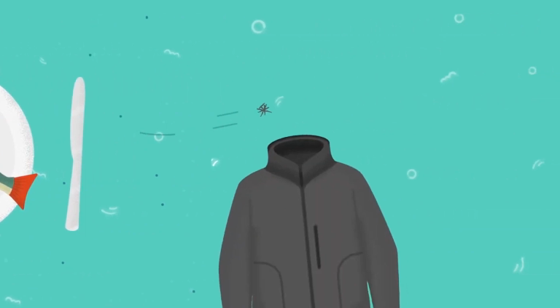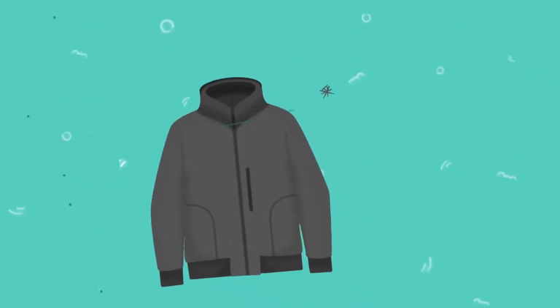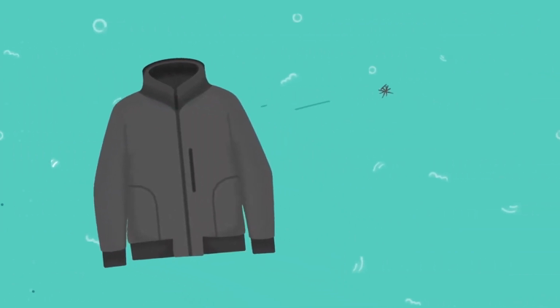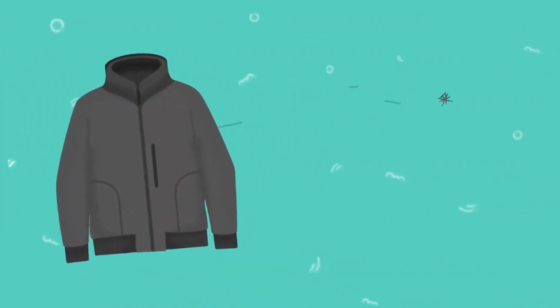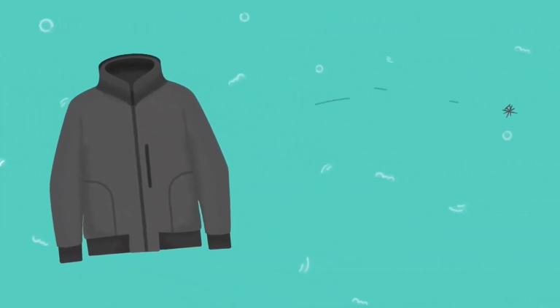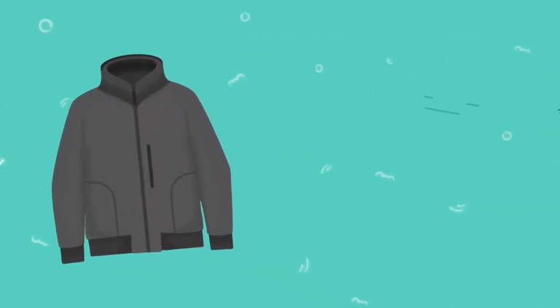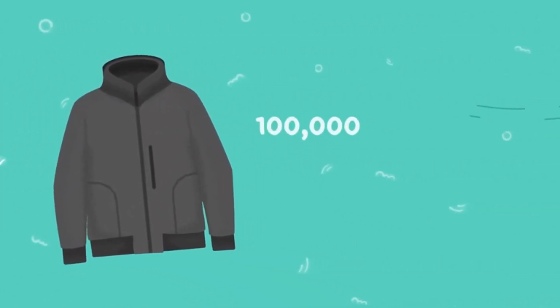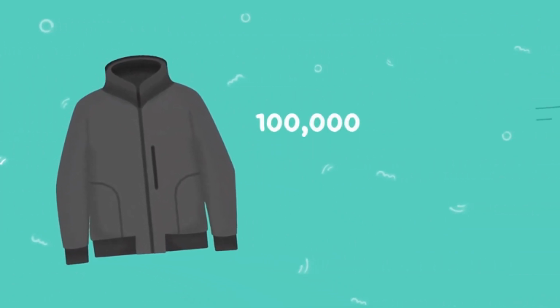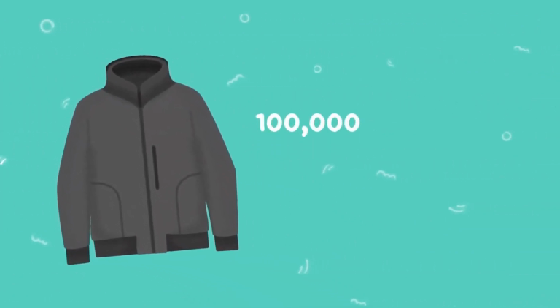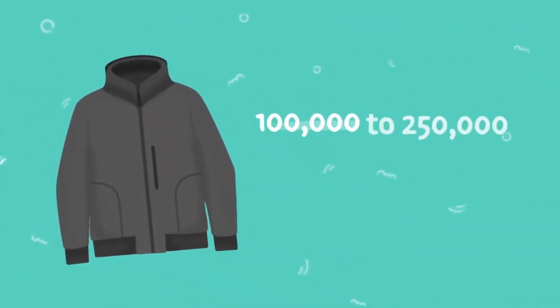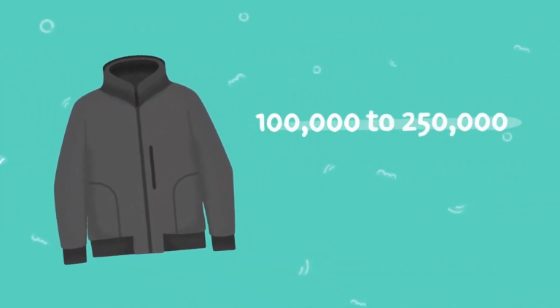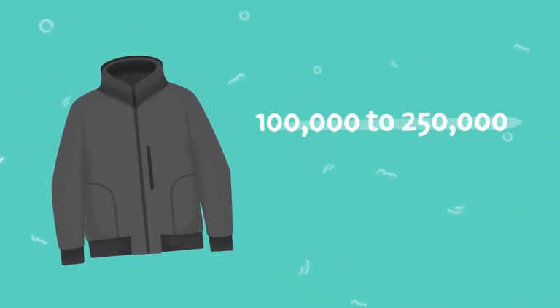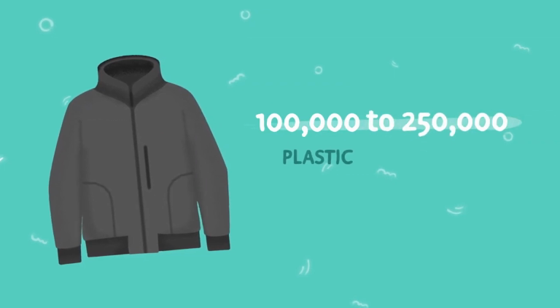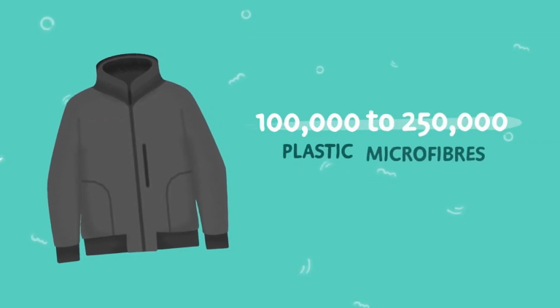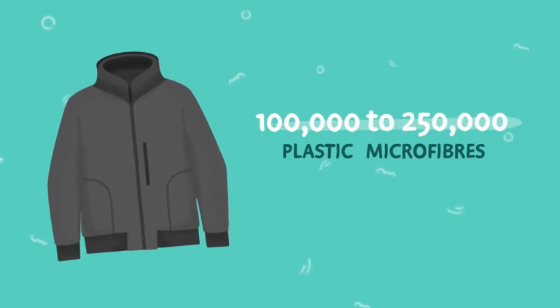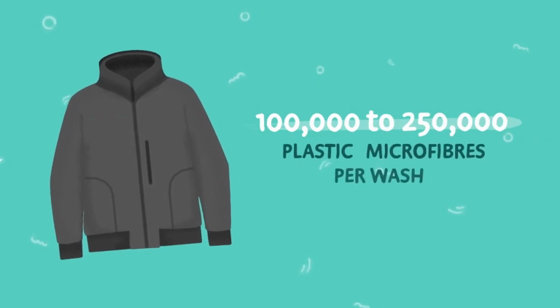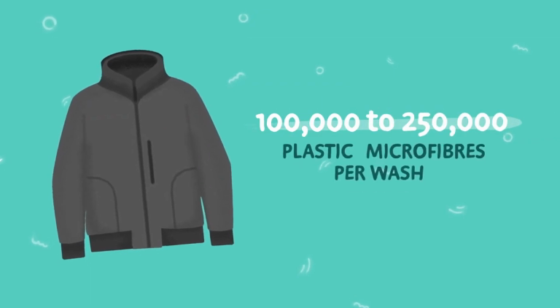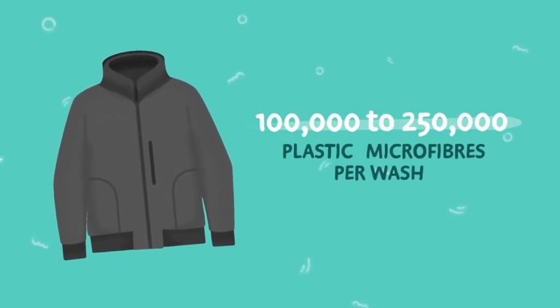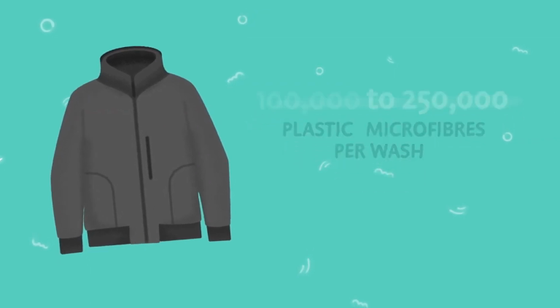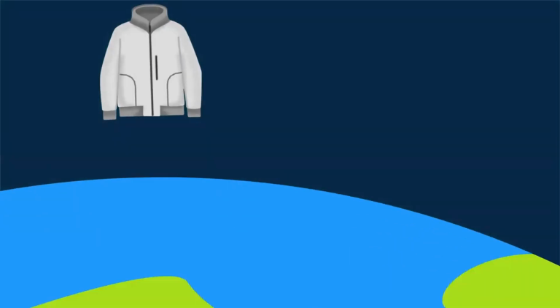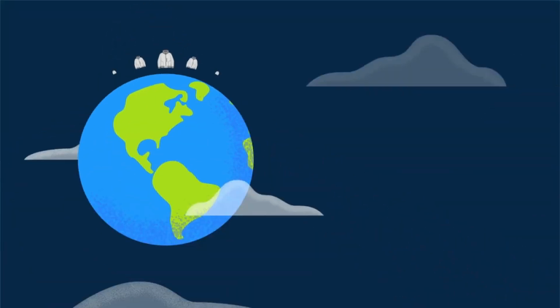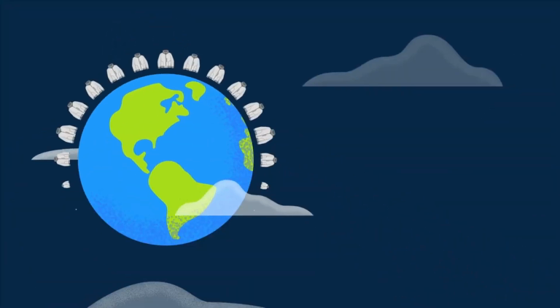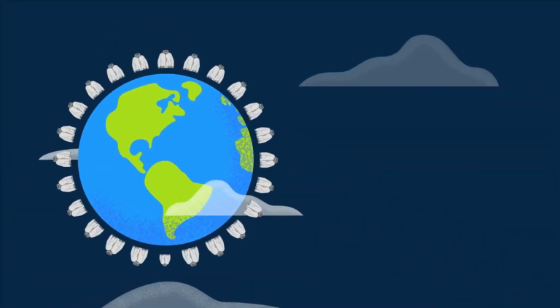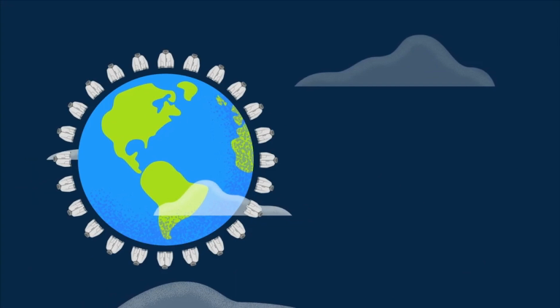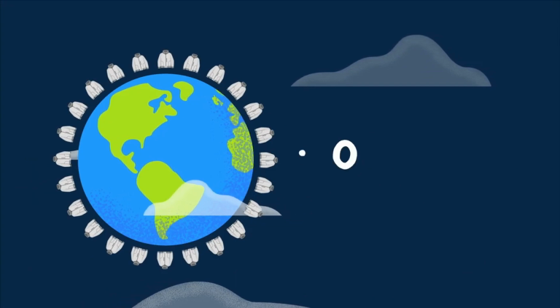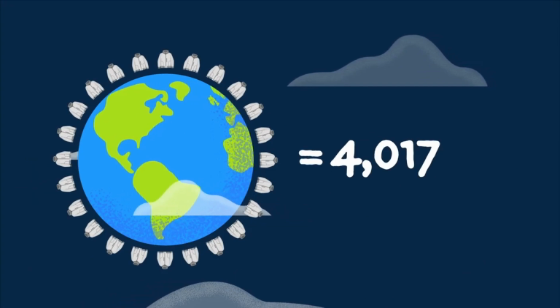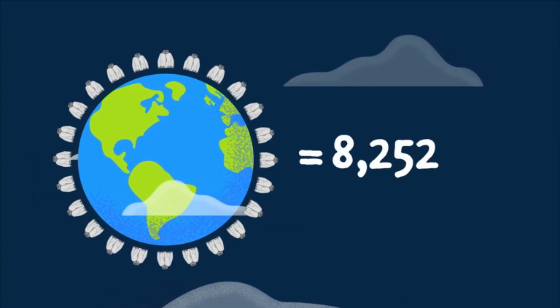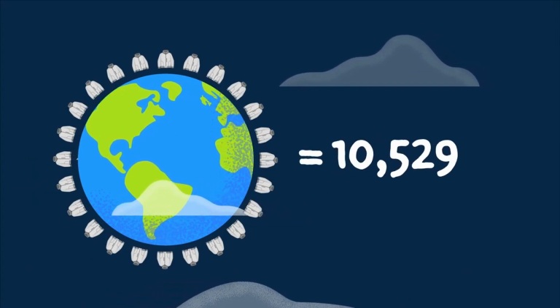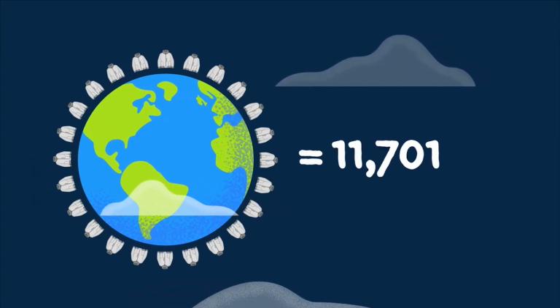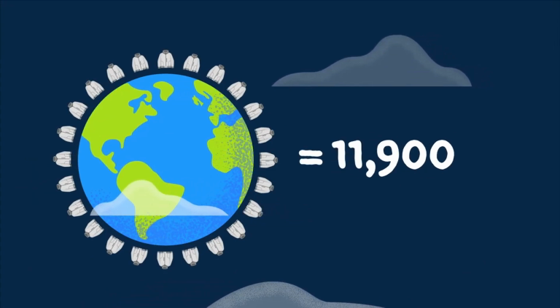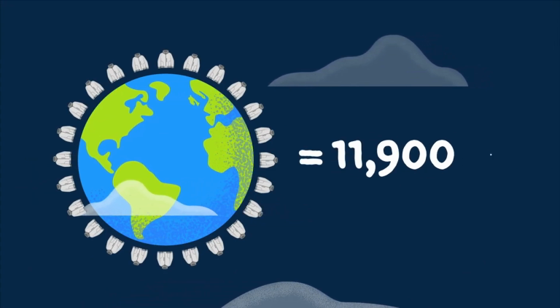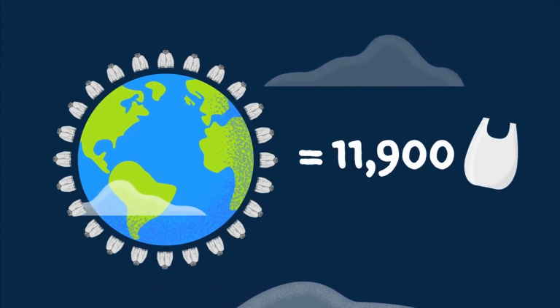A single fleece jacket can shed between 100,000 and 250,000 plastic microfibers in one wash. If 100,000 fleece jackets are washed, they would shed enough plastic to make 11,900 grocery bags.